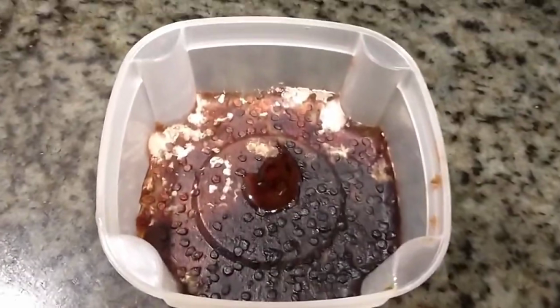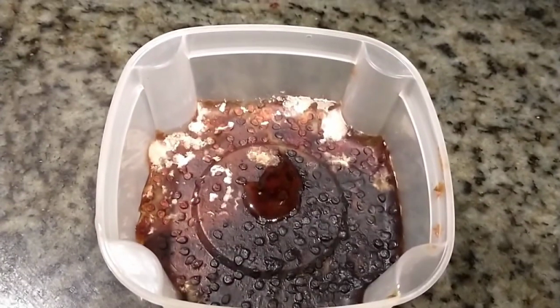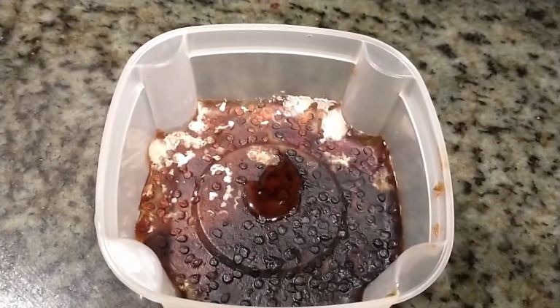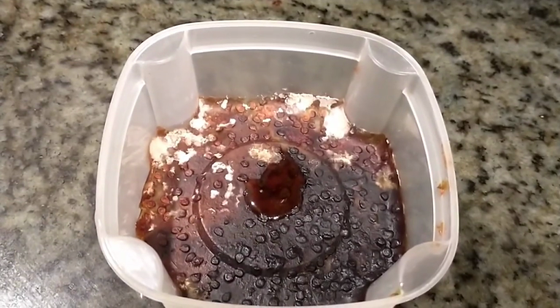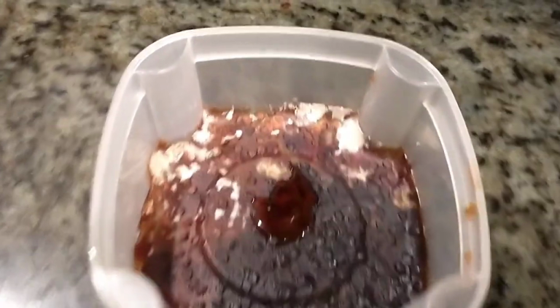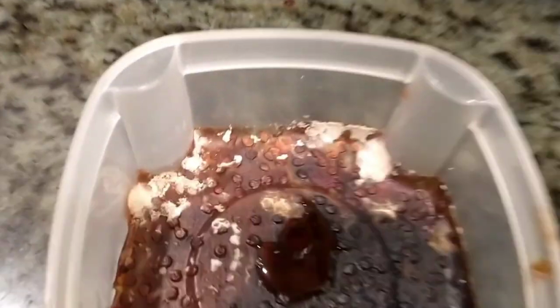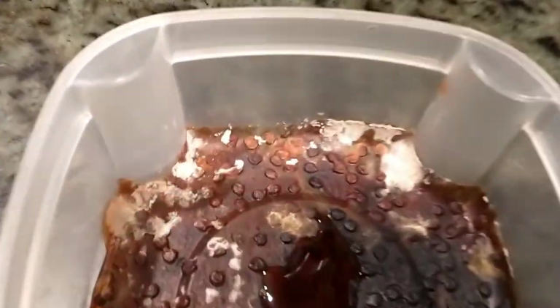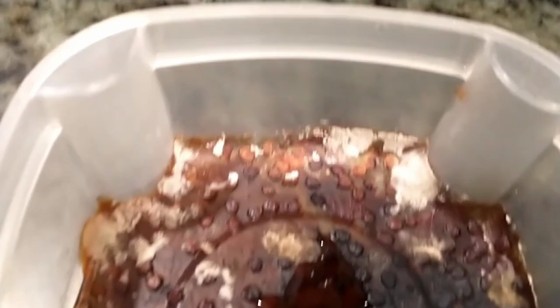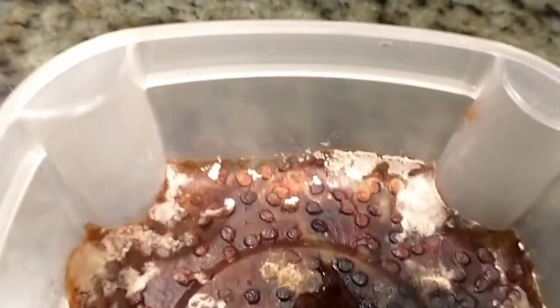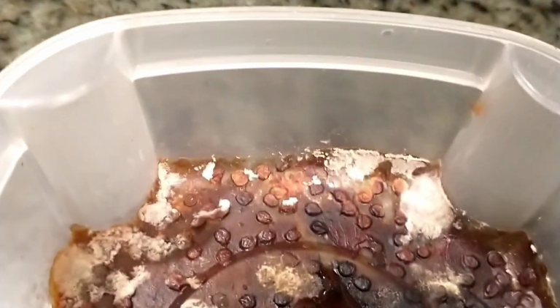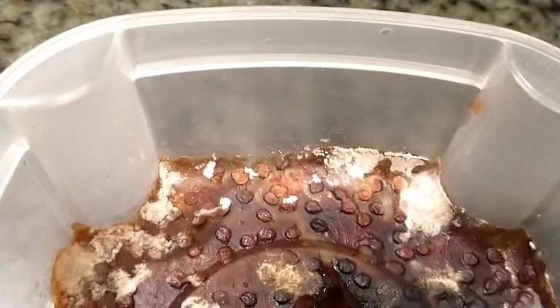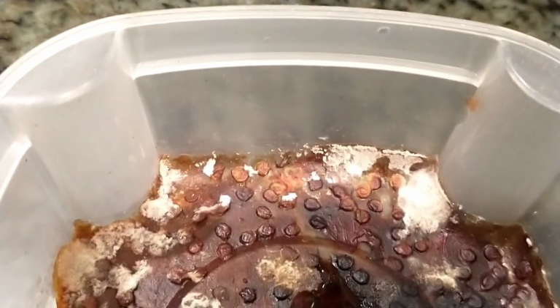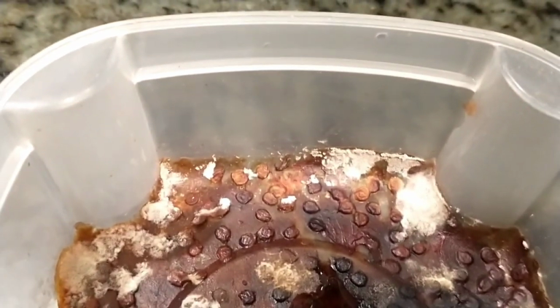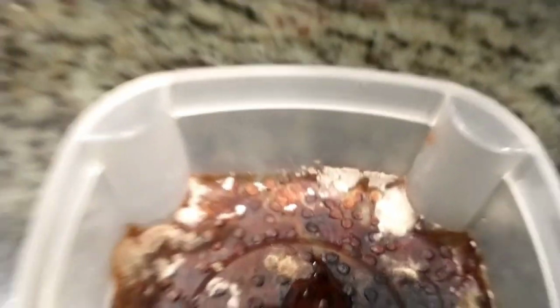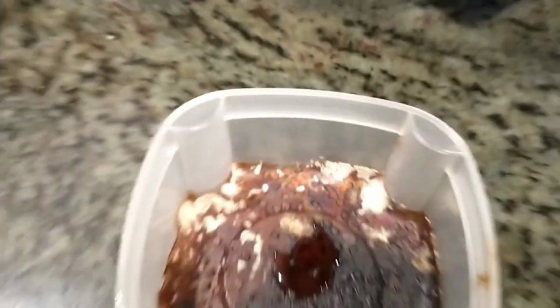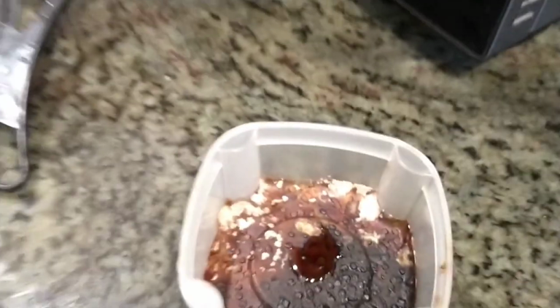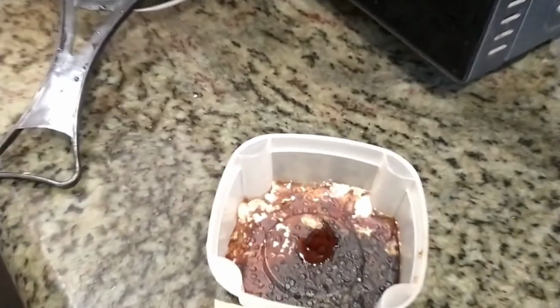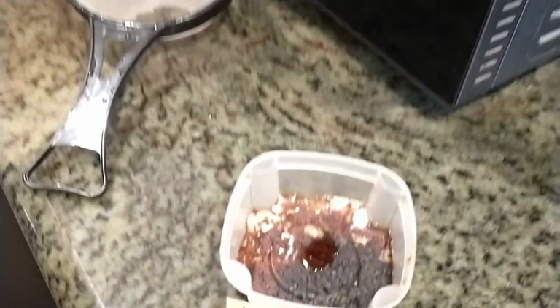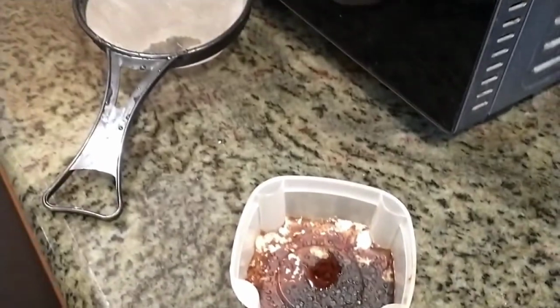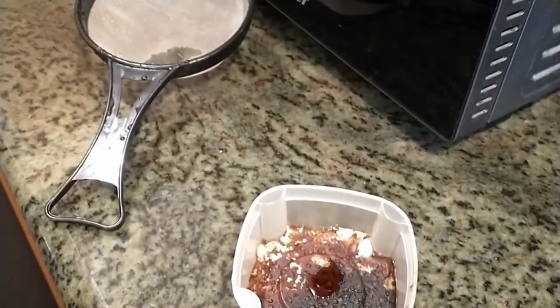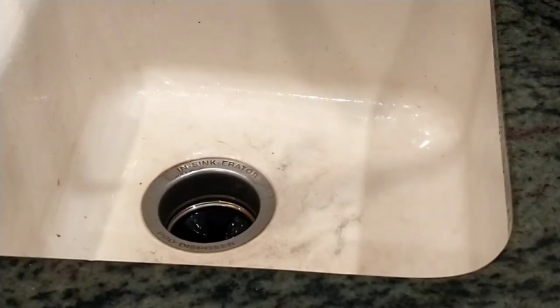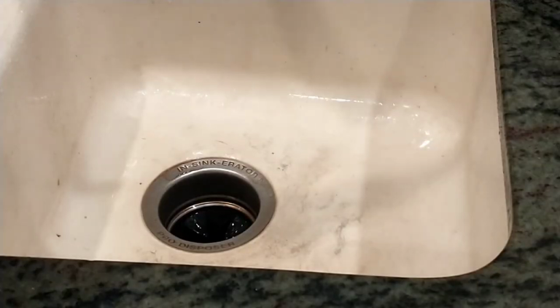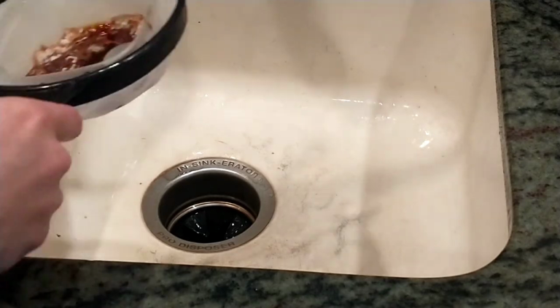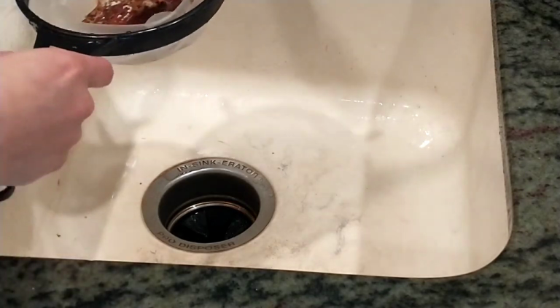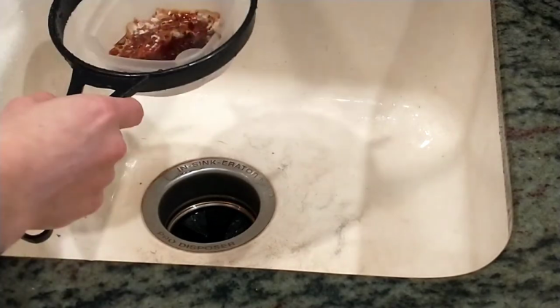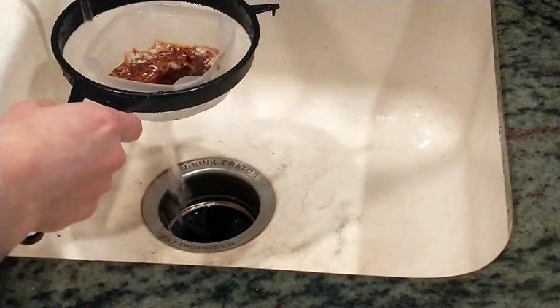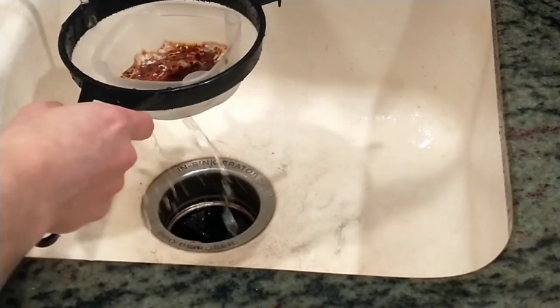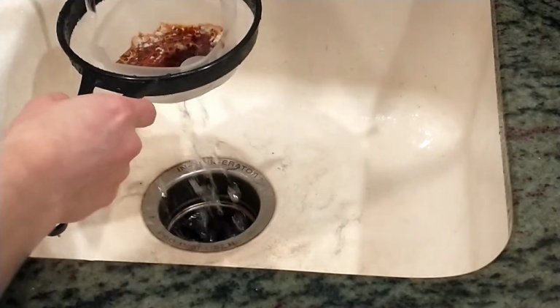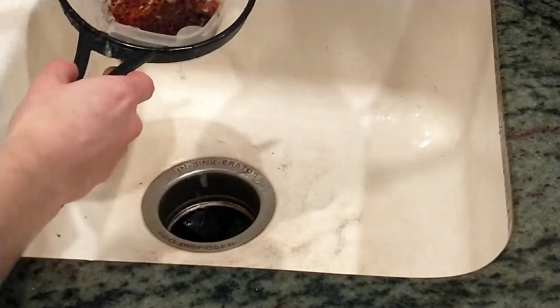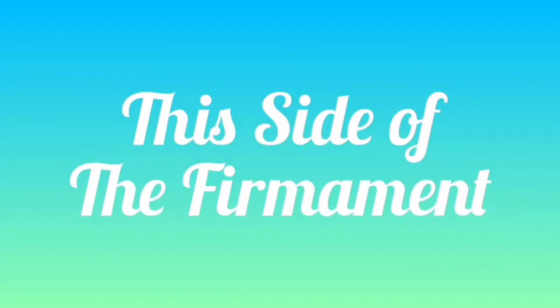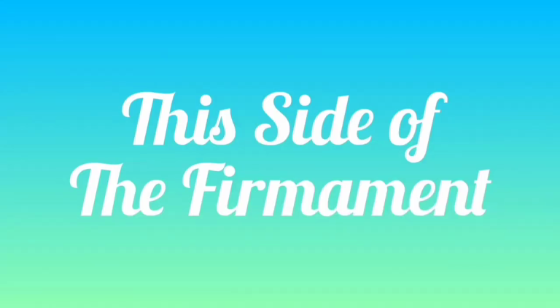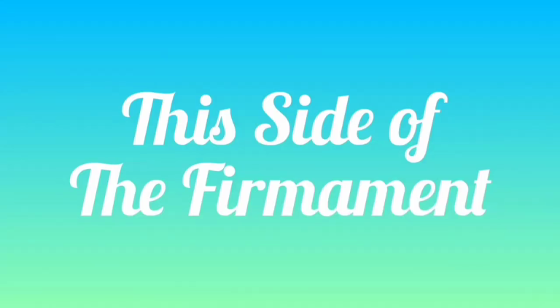This video came to be because I asked myself last fall if these tomato seeds were too rotten to germinate. Now it's springtime and we're going to find out today.